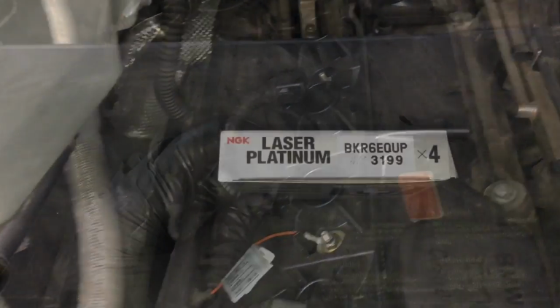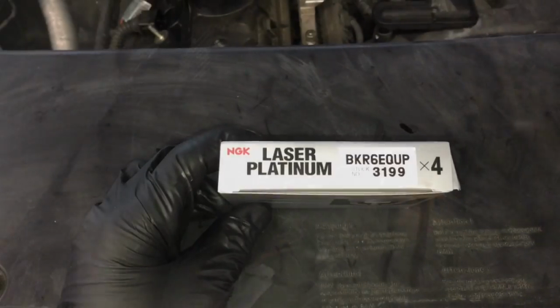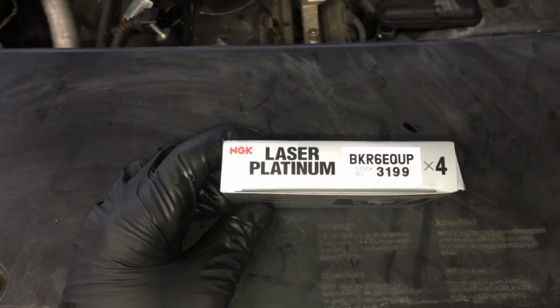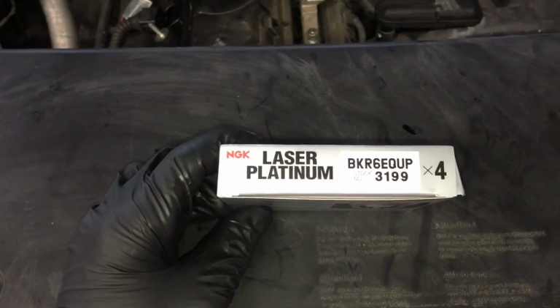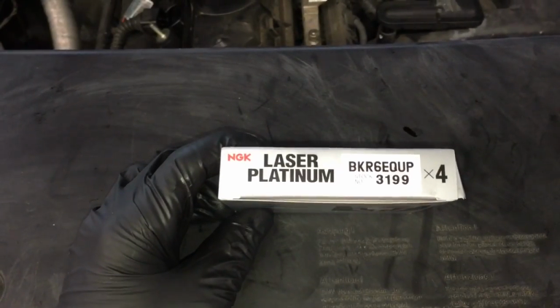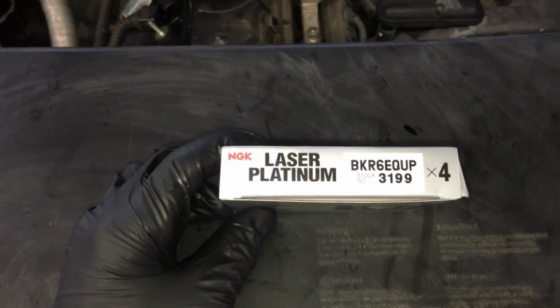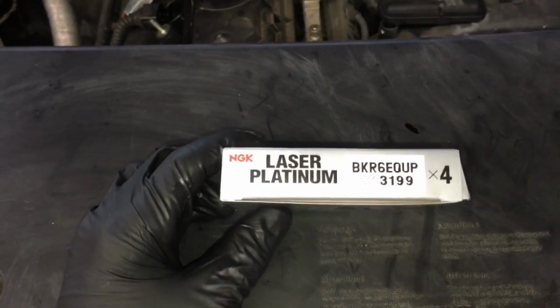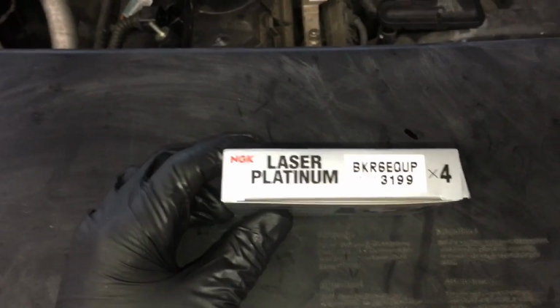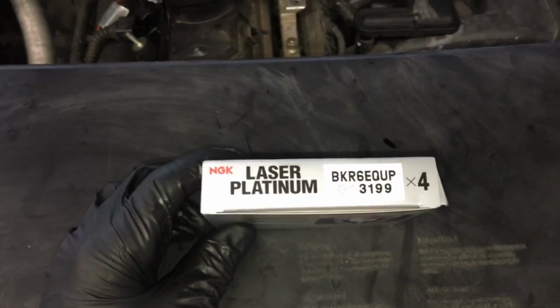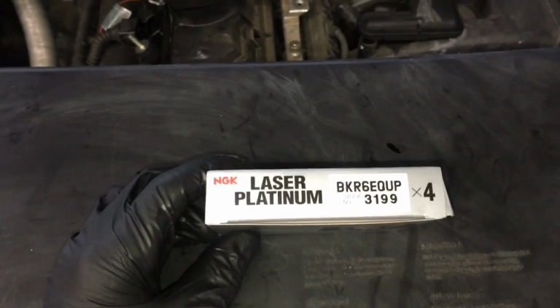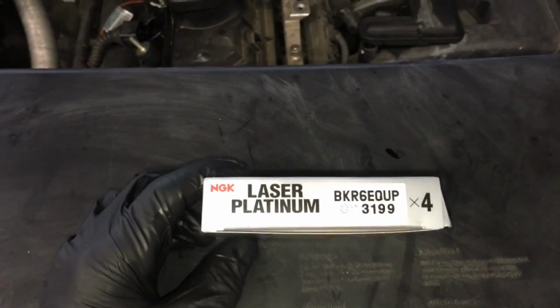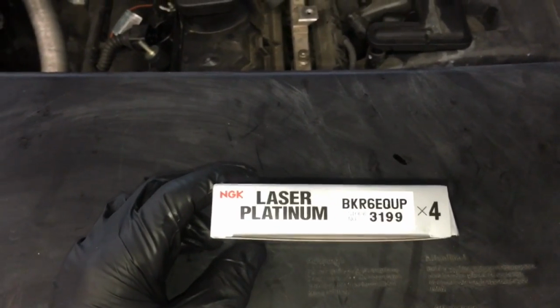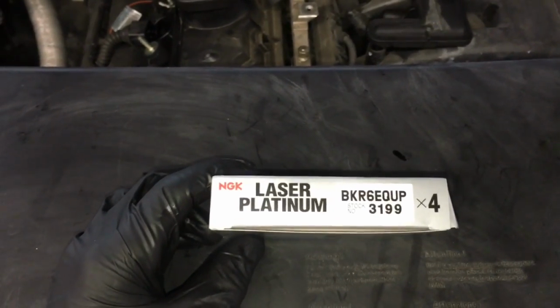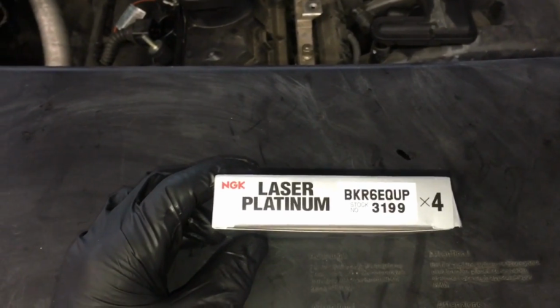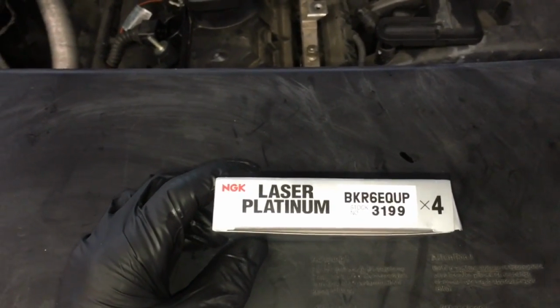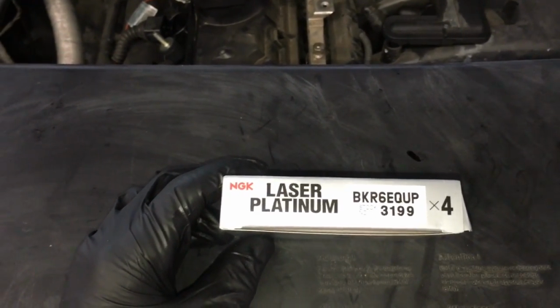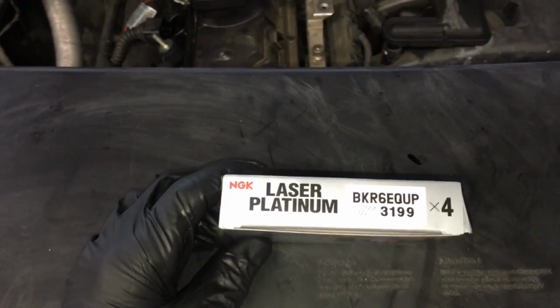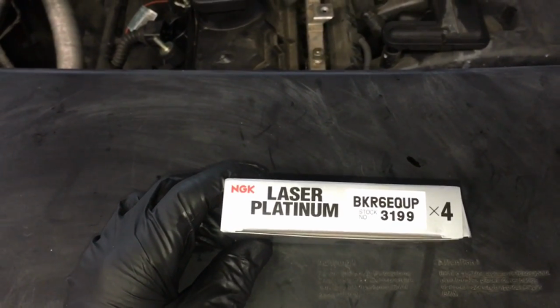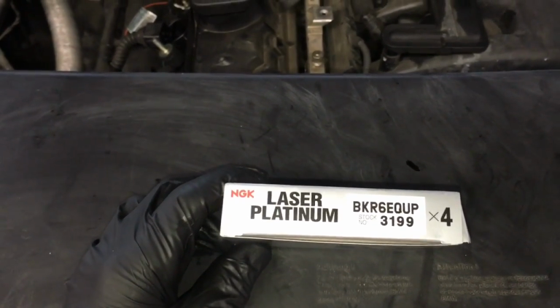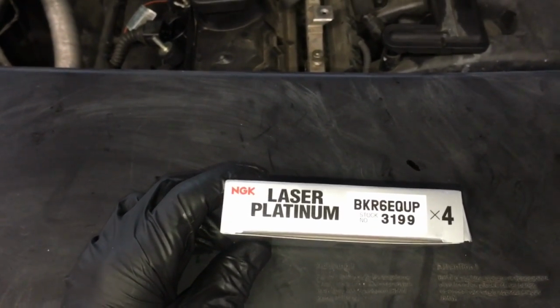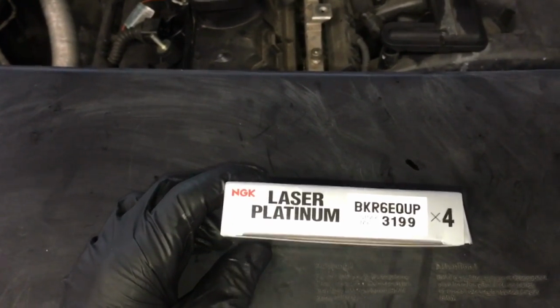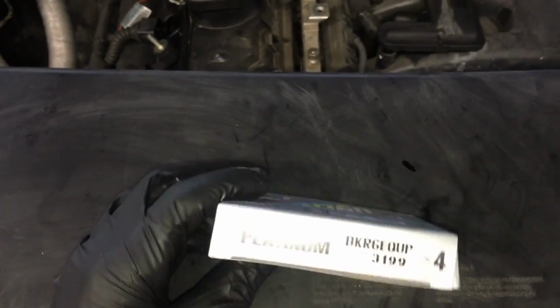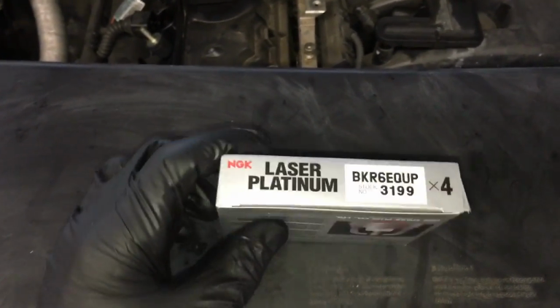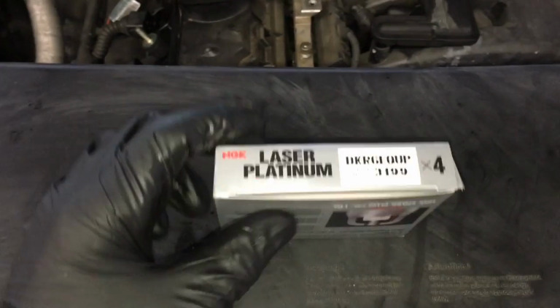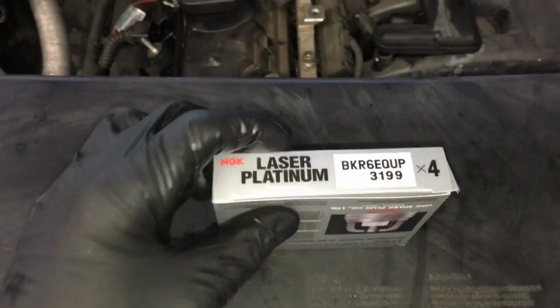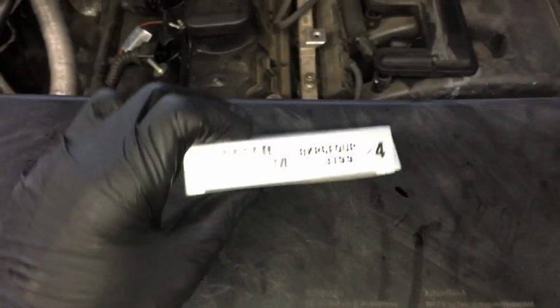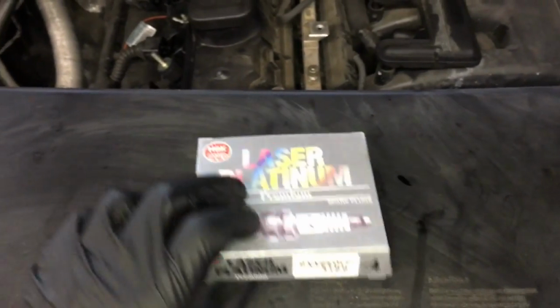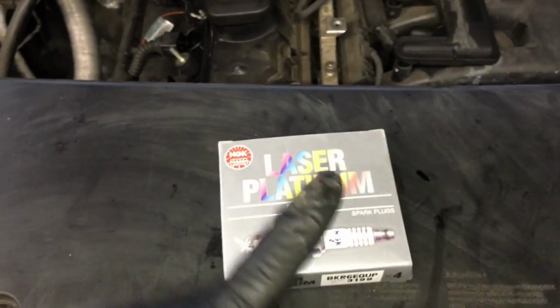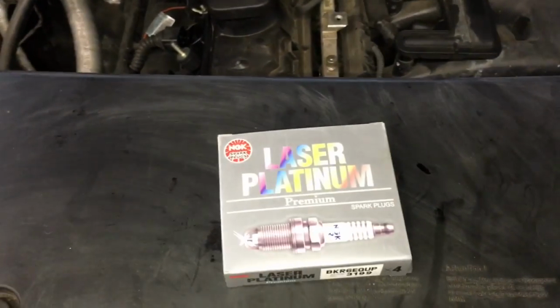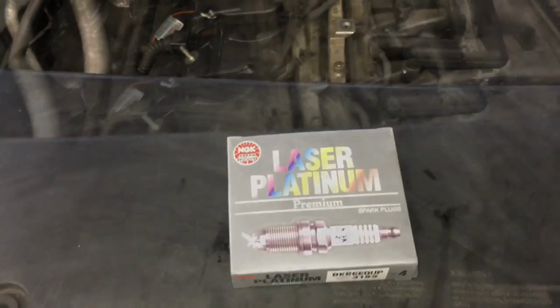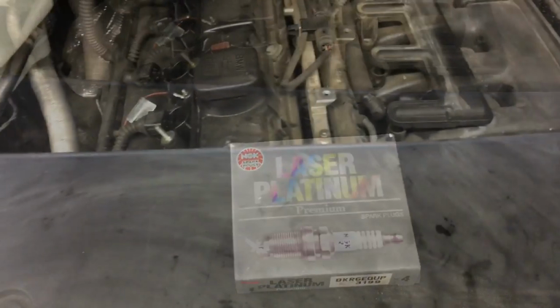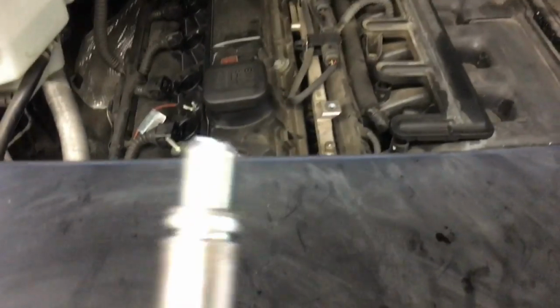We're going to be installing NGKs in this BMW. I will leave a link for these spark plugs in the description of the video. I also leave a link in the description for all the tools that I'm using.